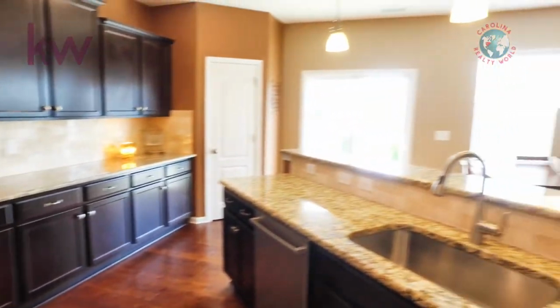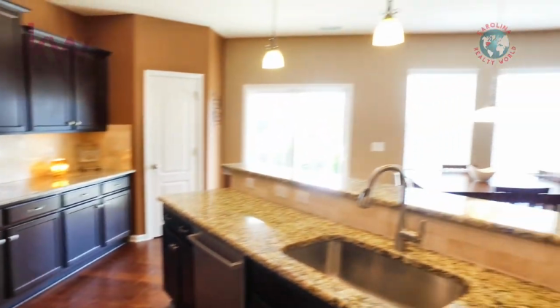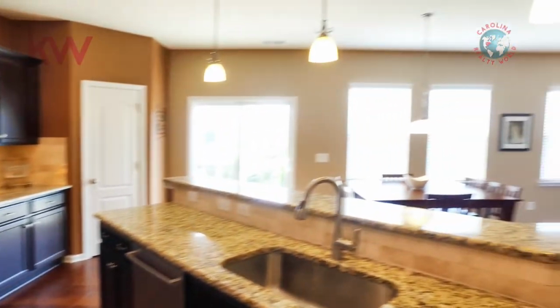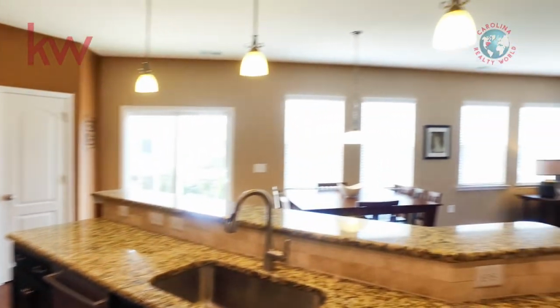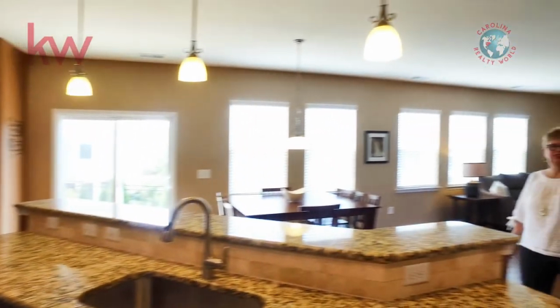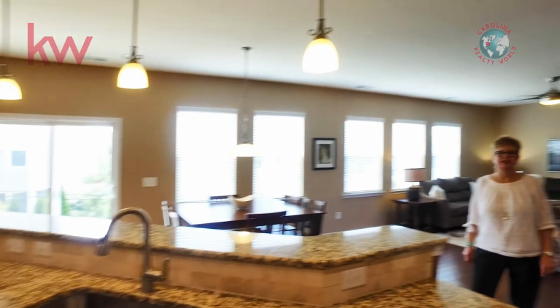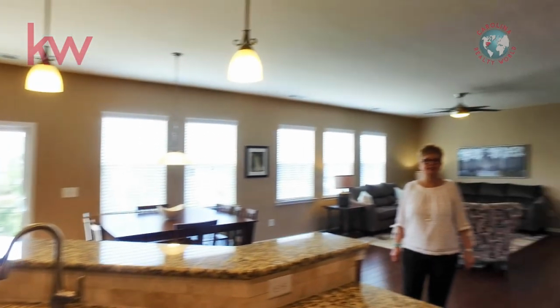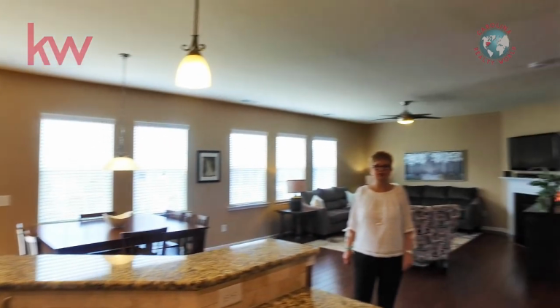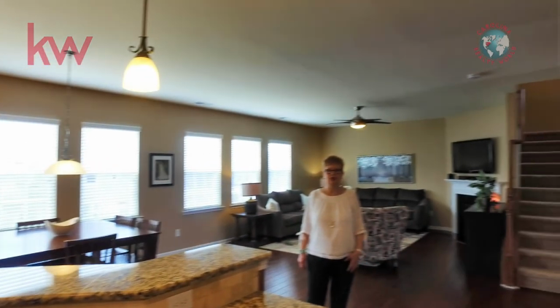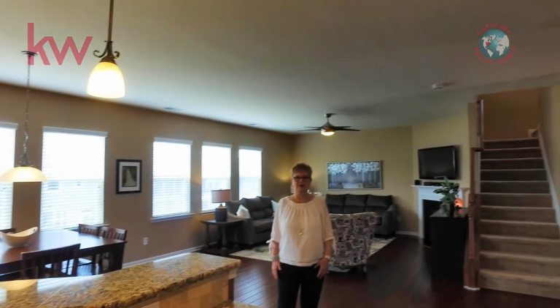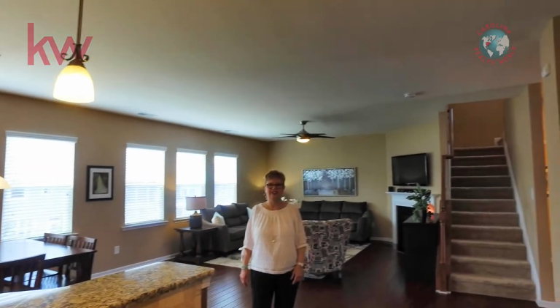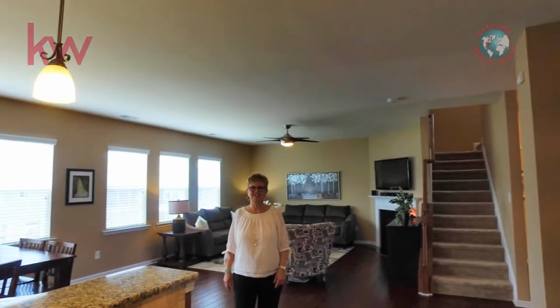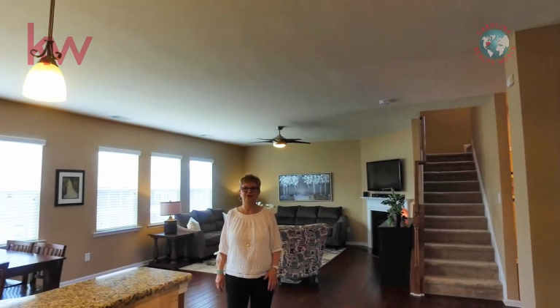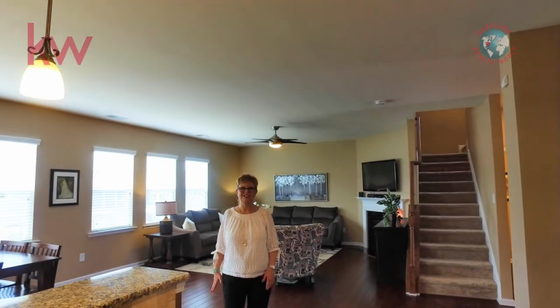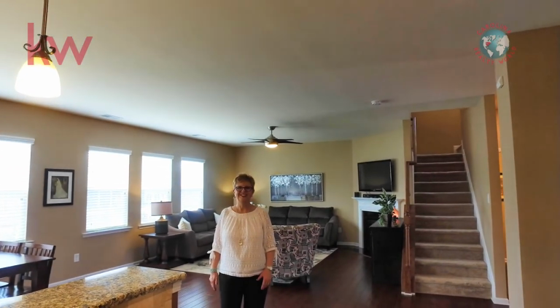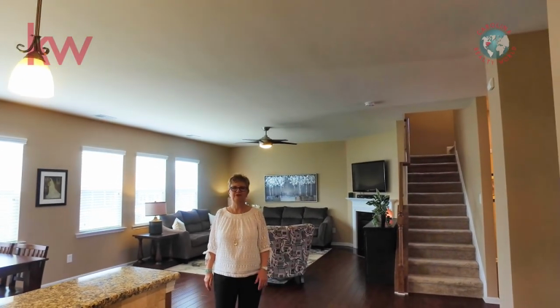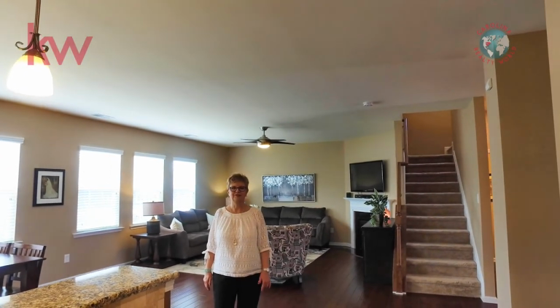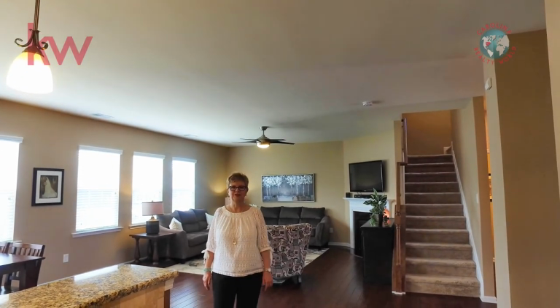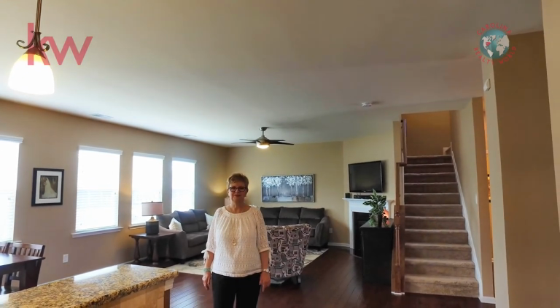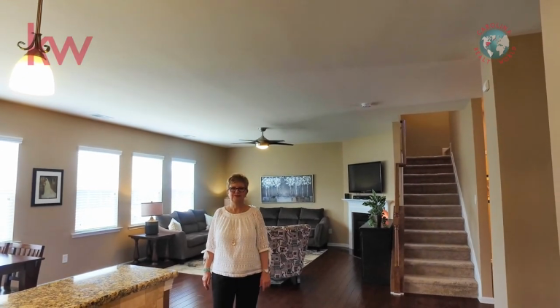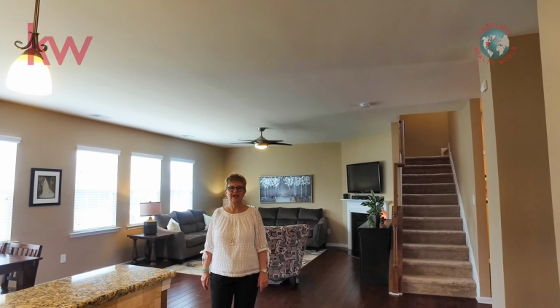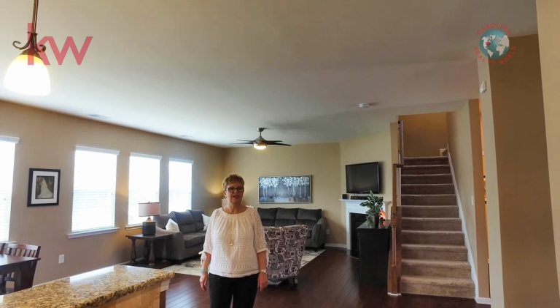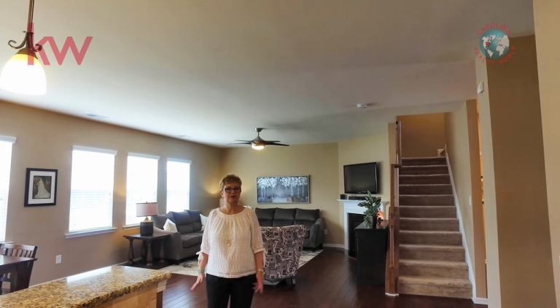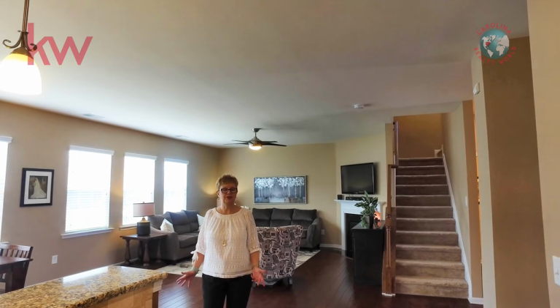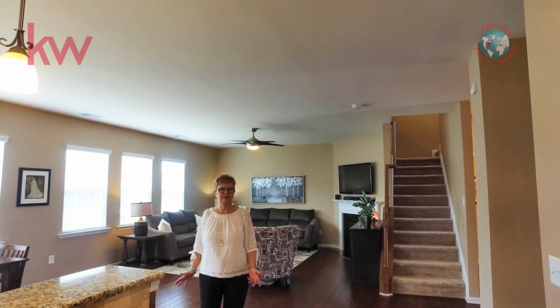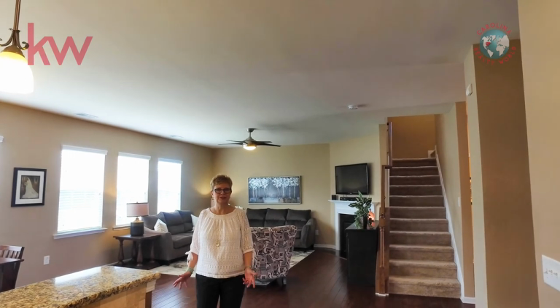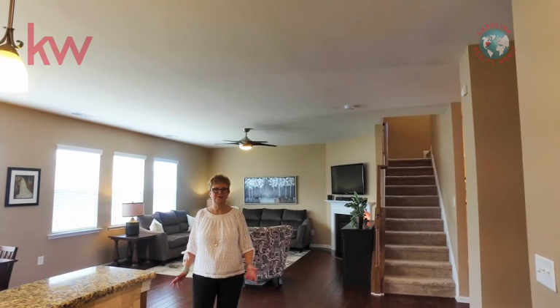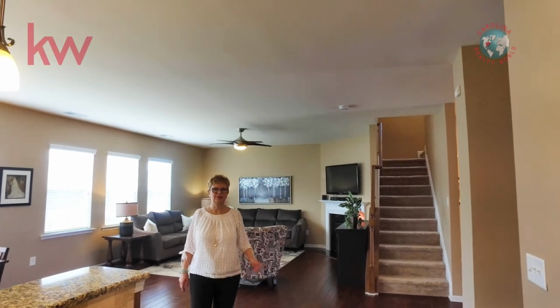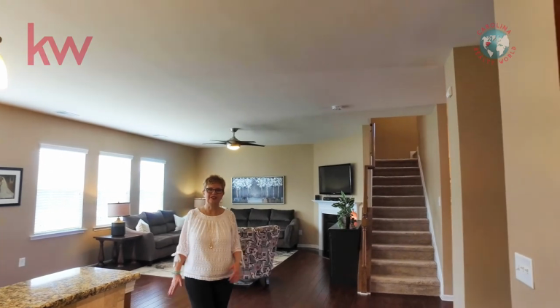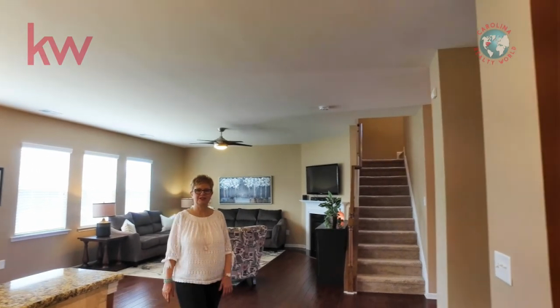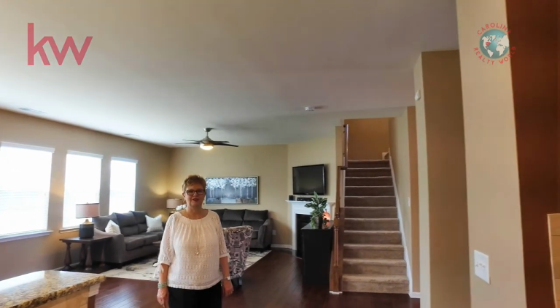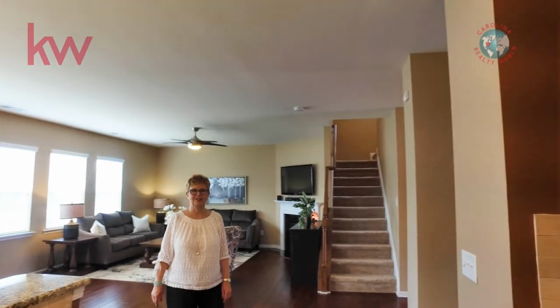We have a two-car garage here, and it is a true two-car garage — it has two doors so you have plenty of room. They actually have a refrigerator out there too, so there's plenty of space in that garage.